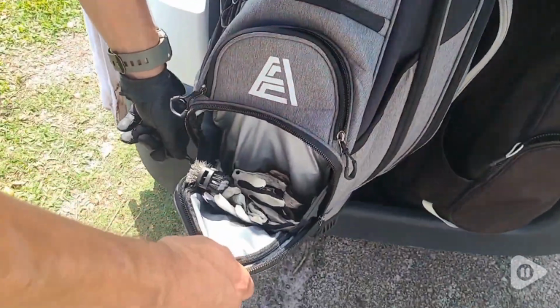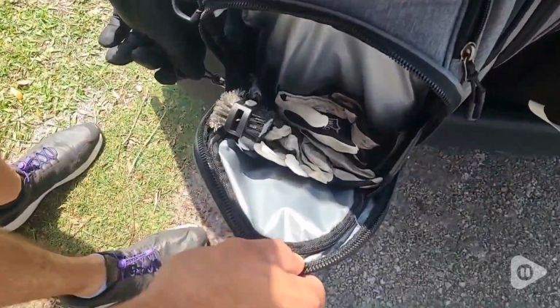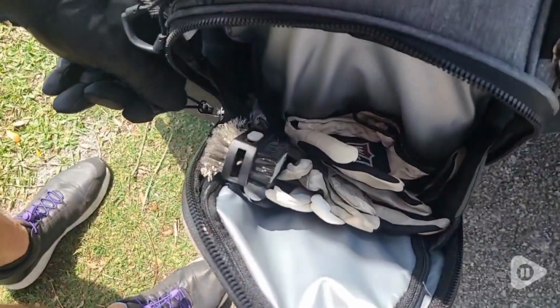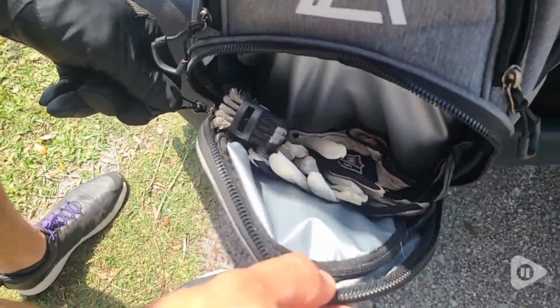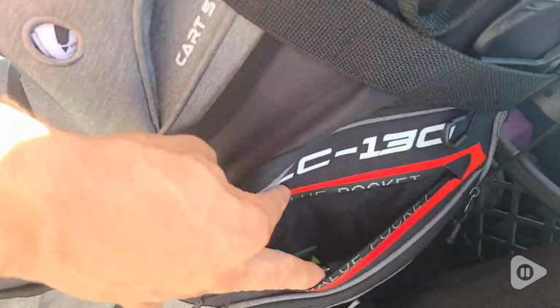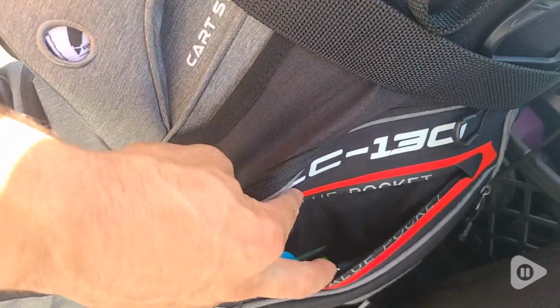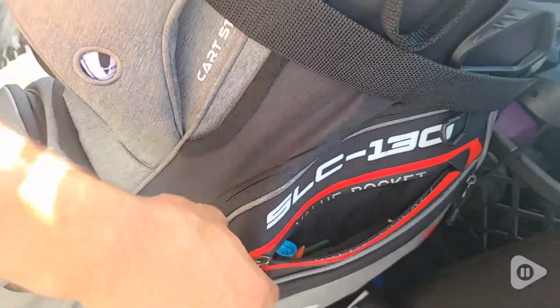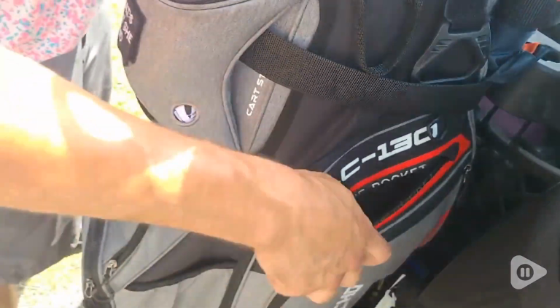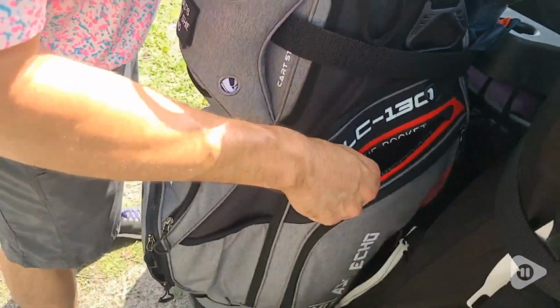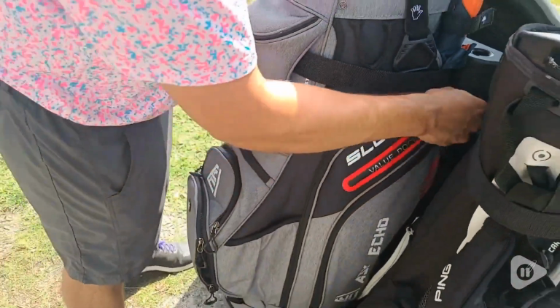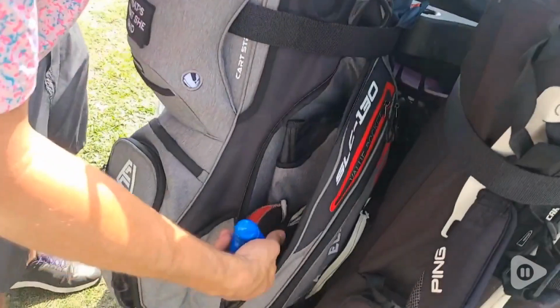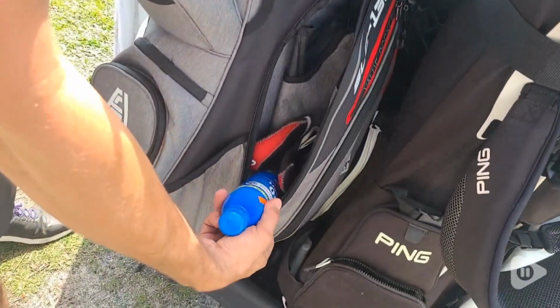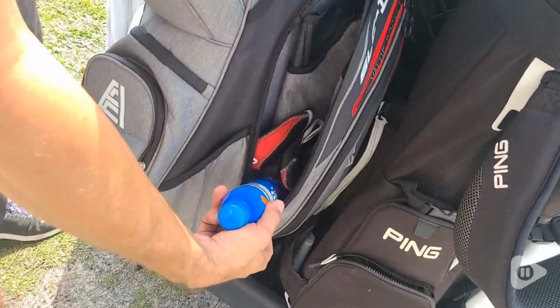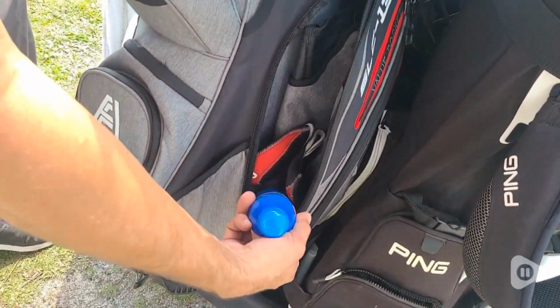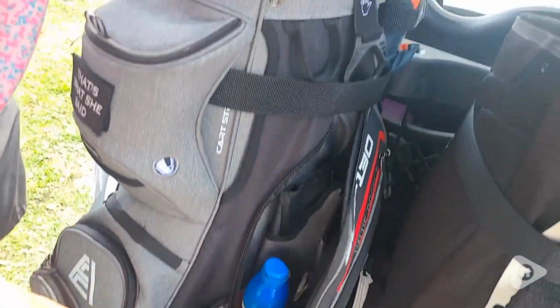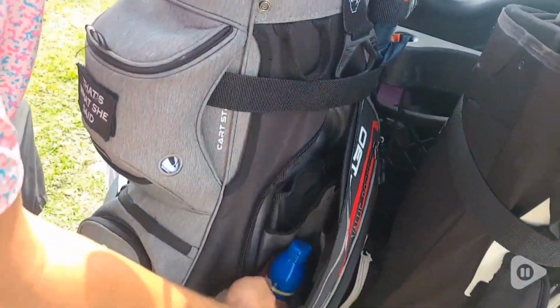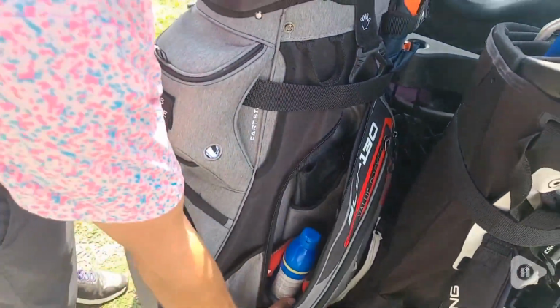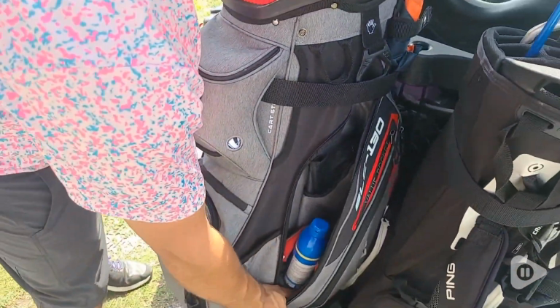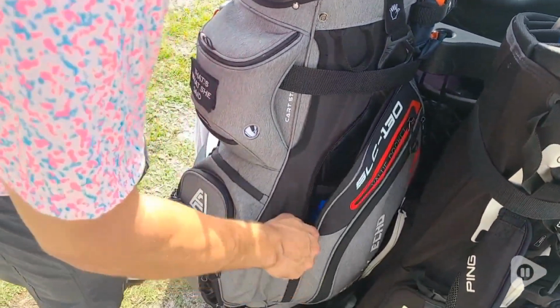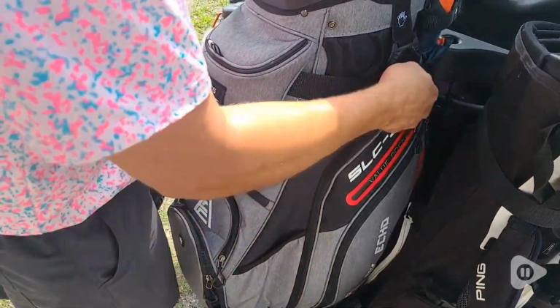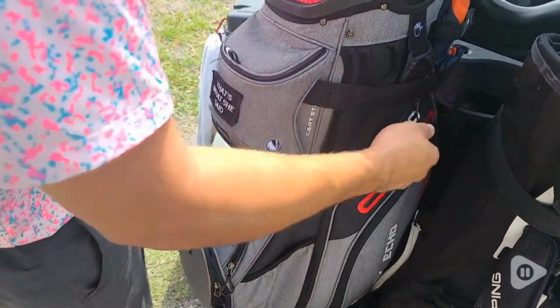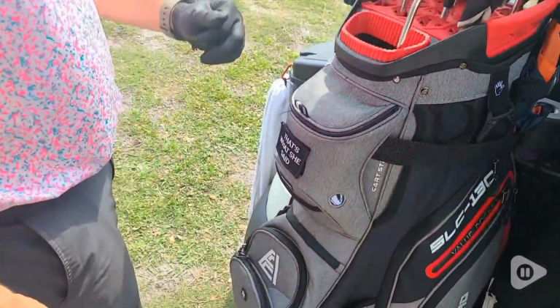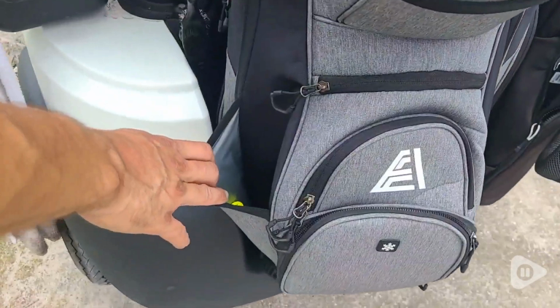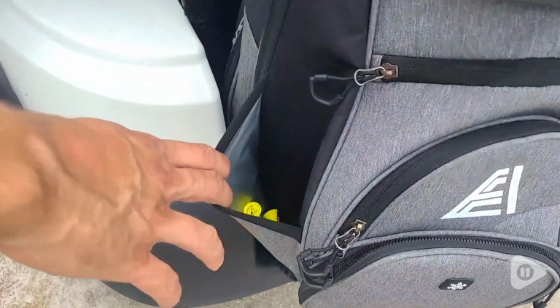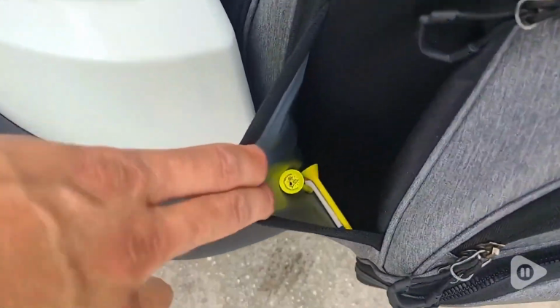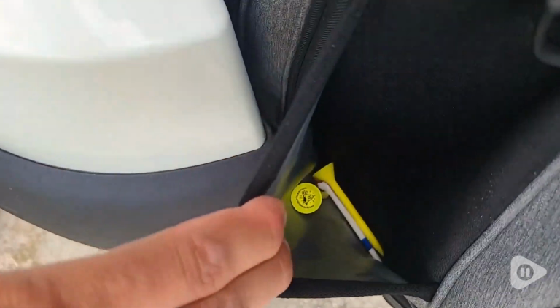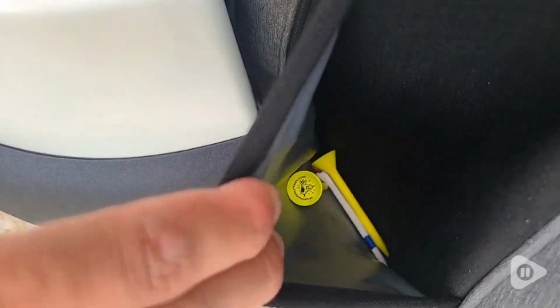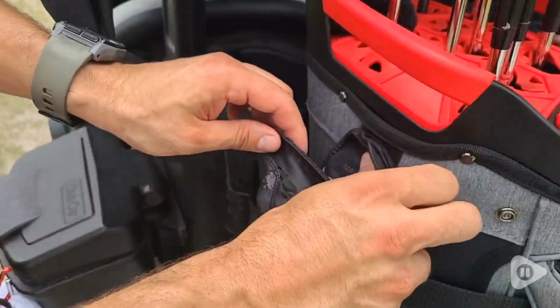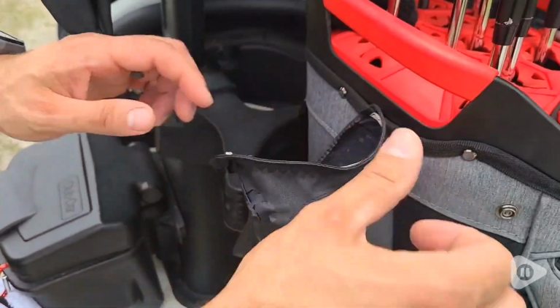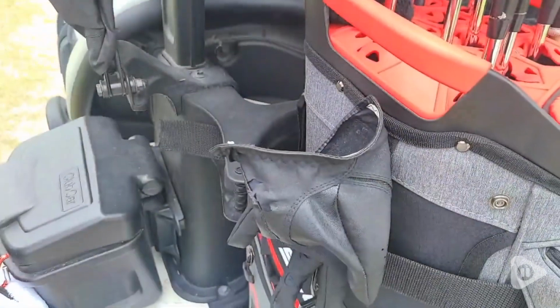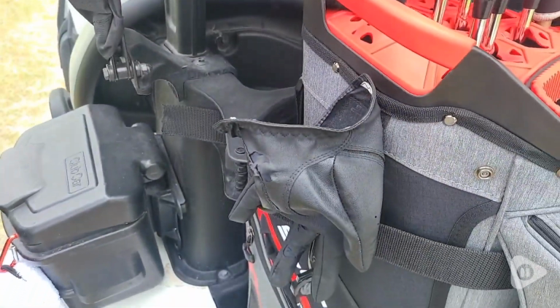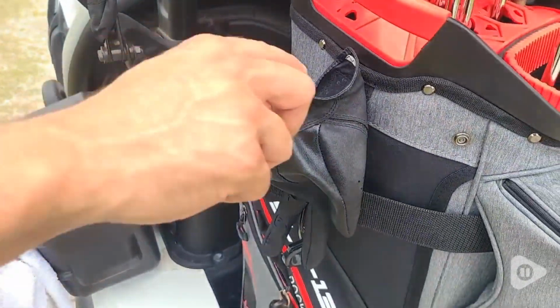It also stands up on its own when it is fully loaded. The club slots fit the oversized grips that my husband uses, so if you're worried about that, it will fit perfectly. The bag itself is not heavy, and the shoulder strap is very comfortable and makes transportation easy.